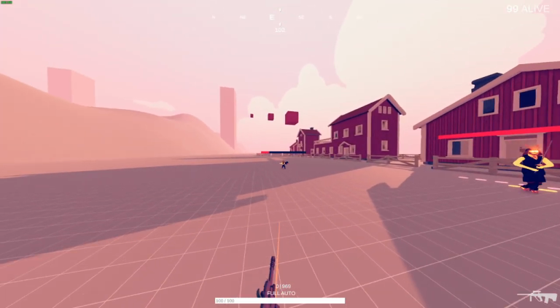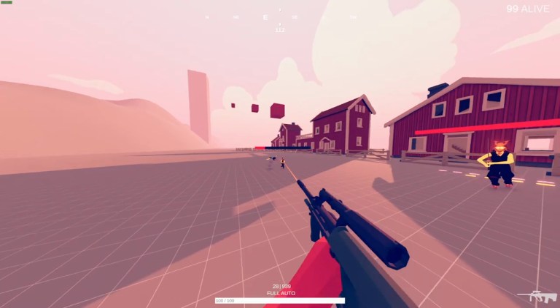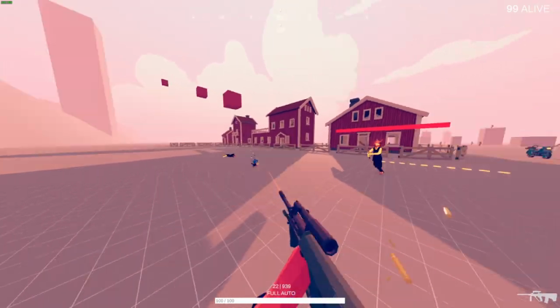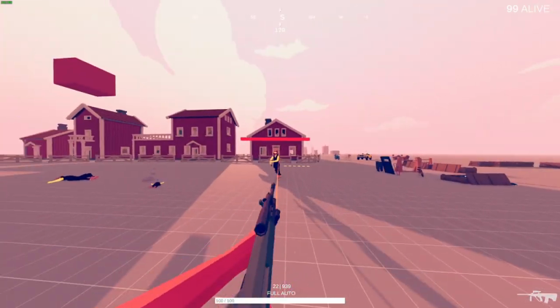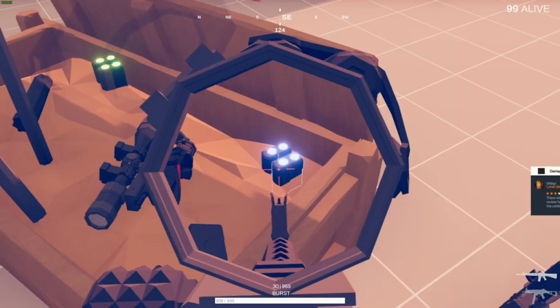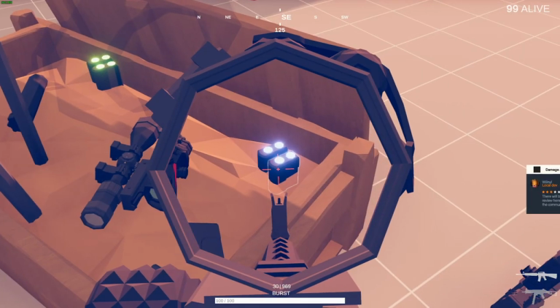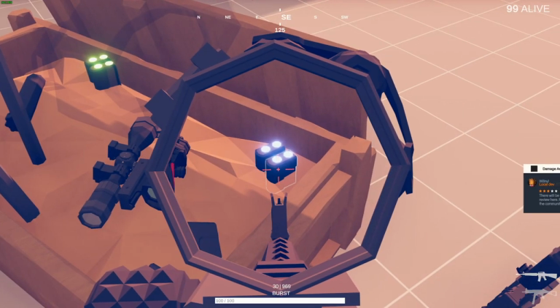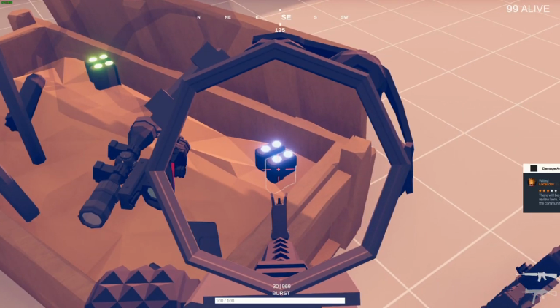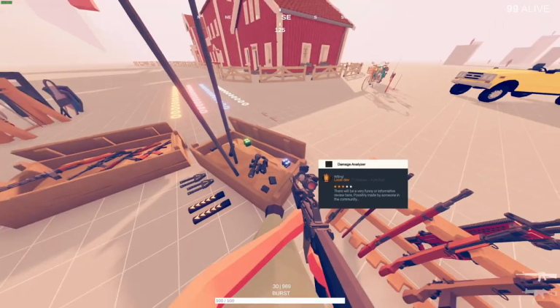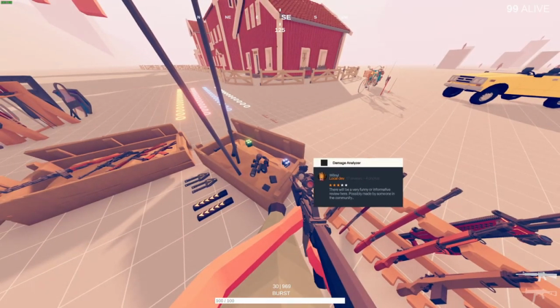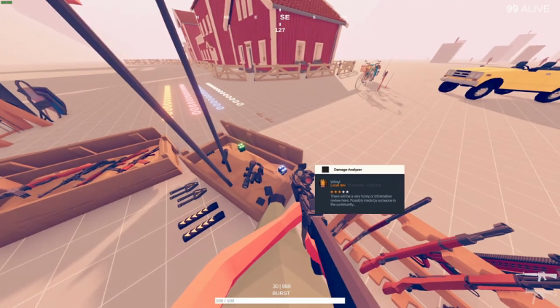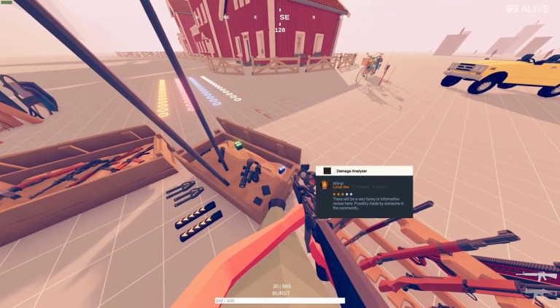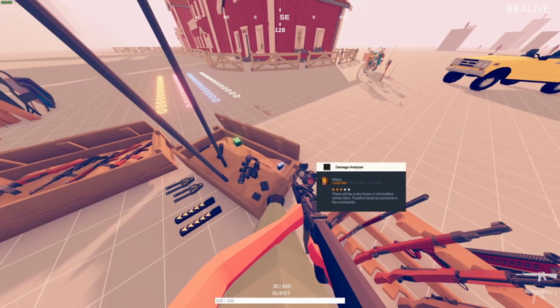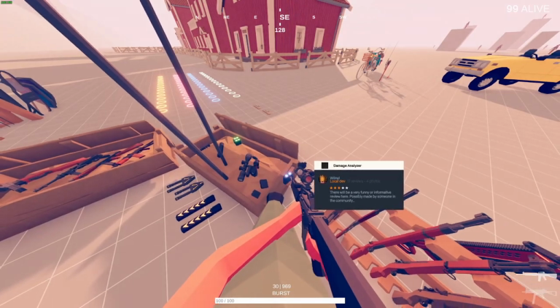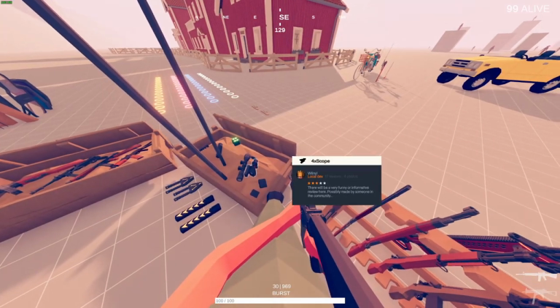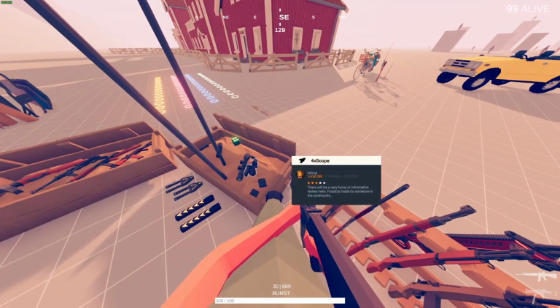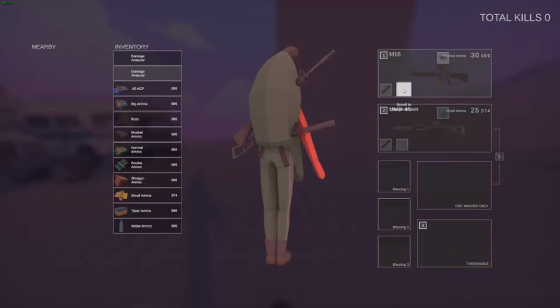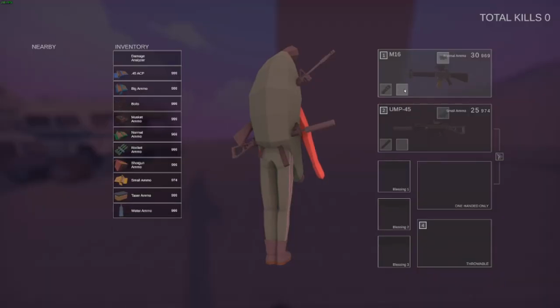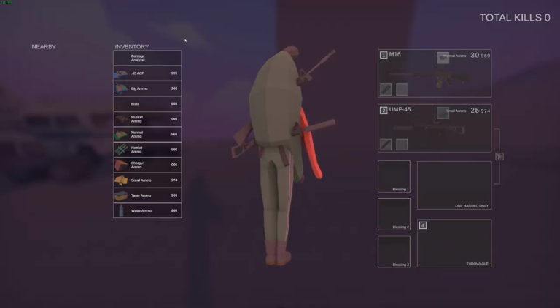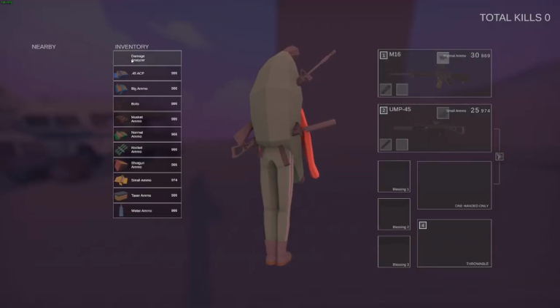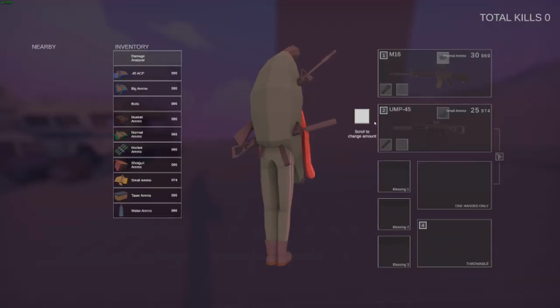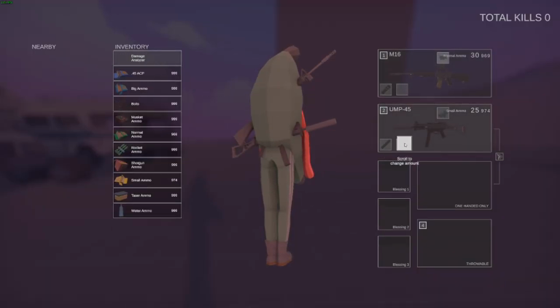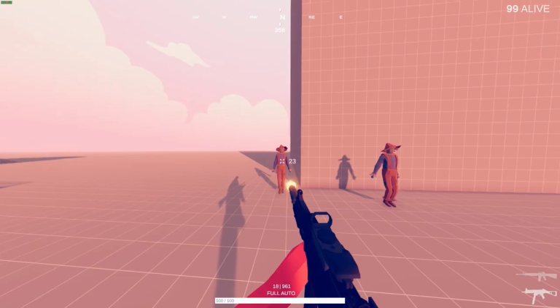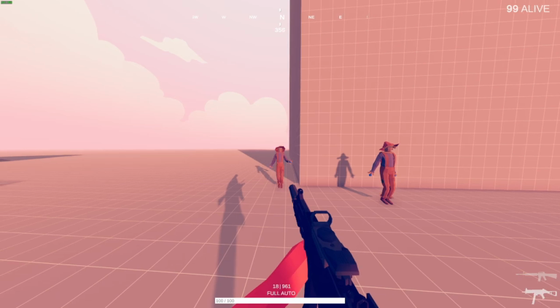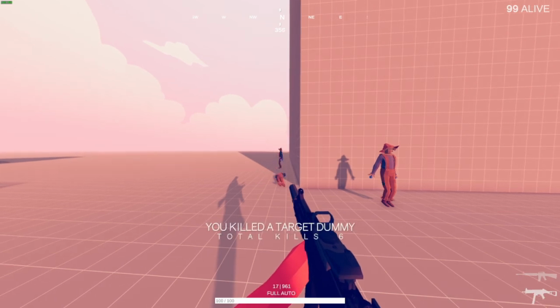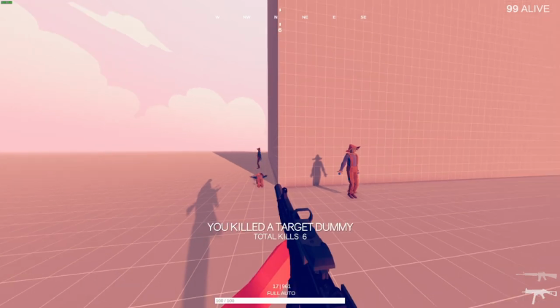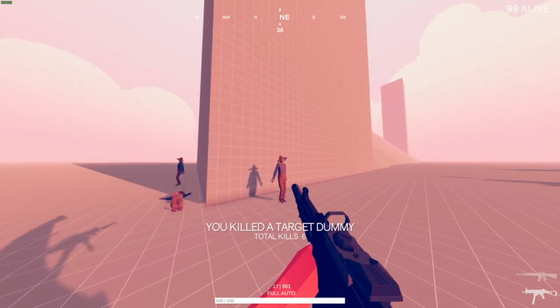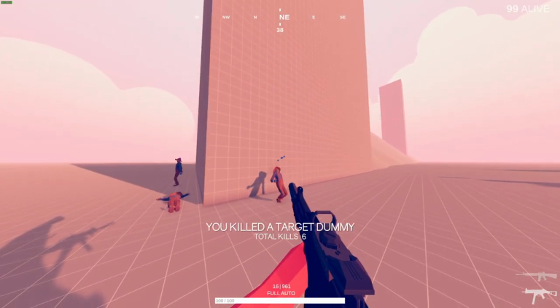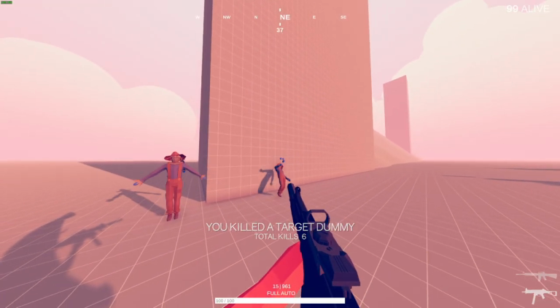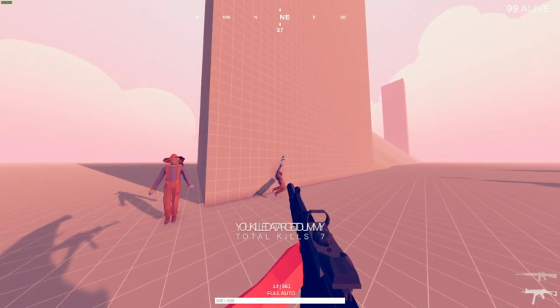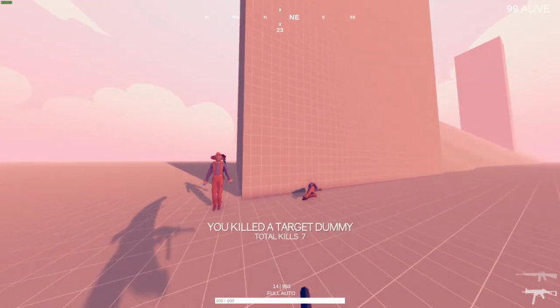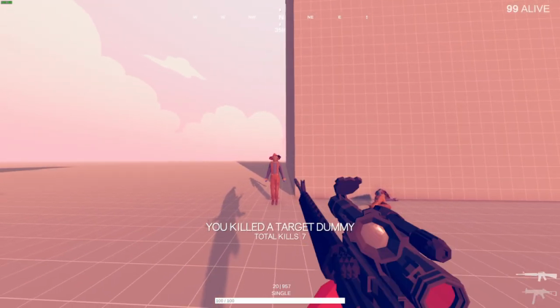You should also check out the damage analyzer attachment. Although it doesn't have an icon yet, it attaches here on any weapon. Then you can shoot these dummies to test out the different damage weapons do.